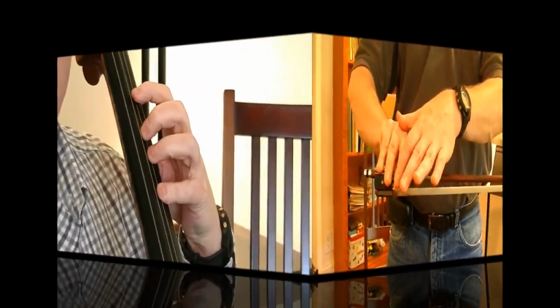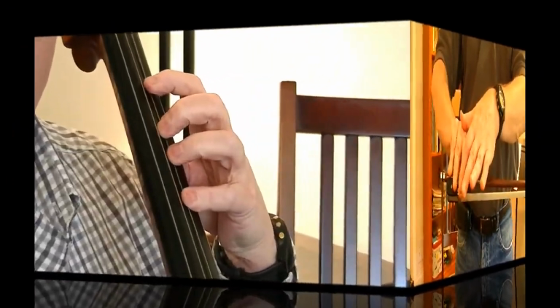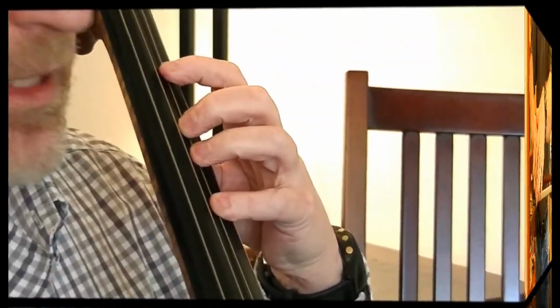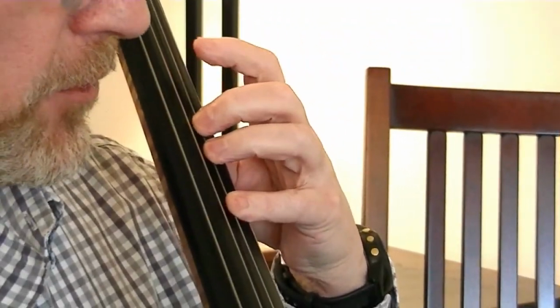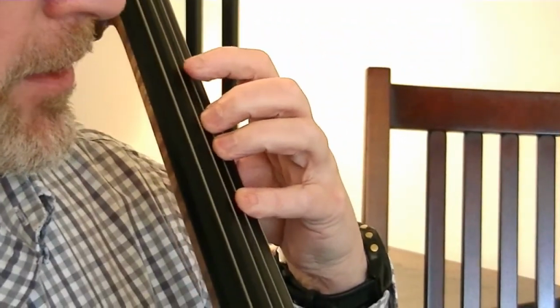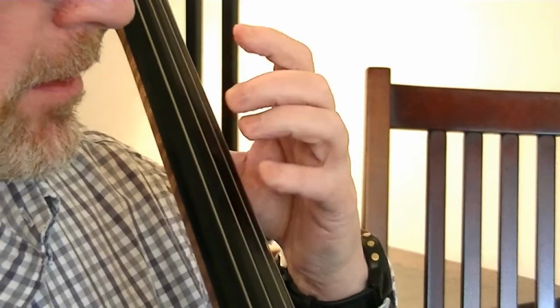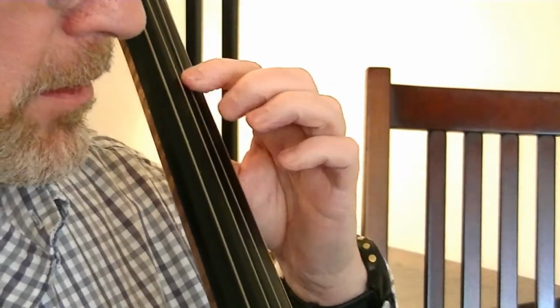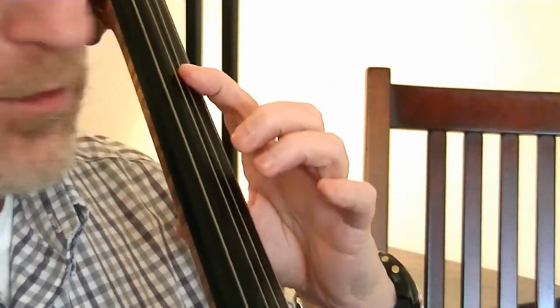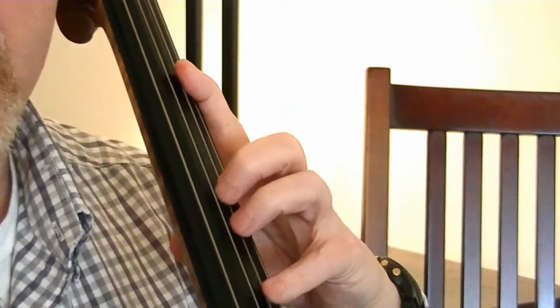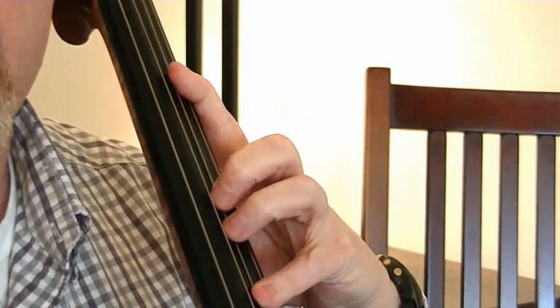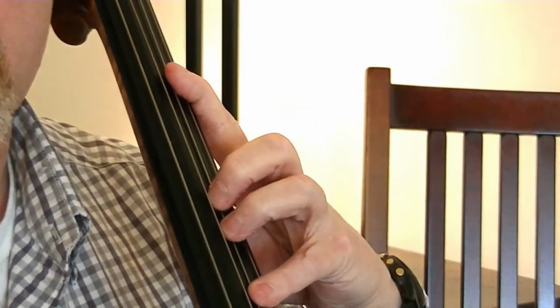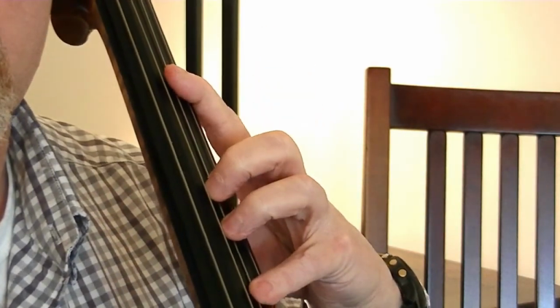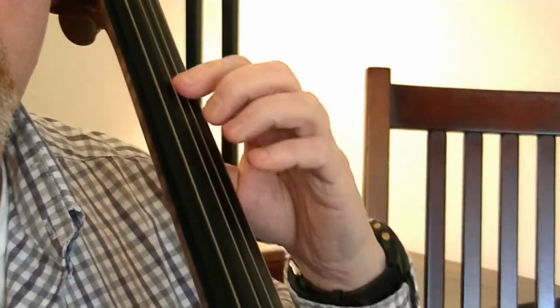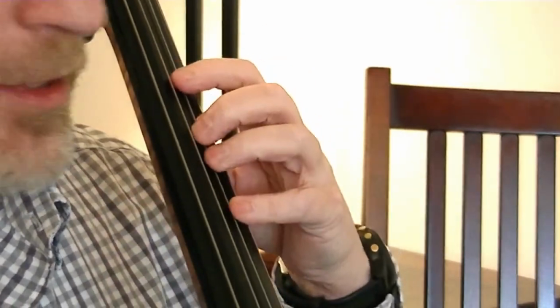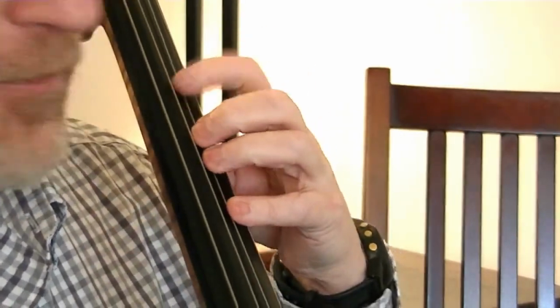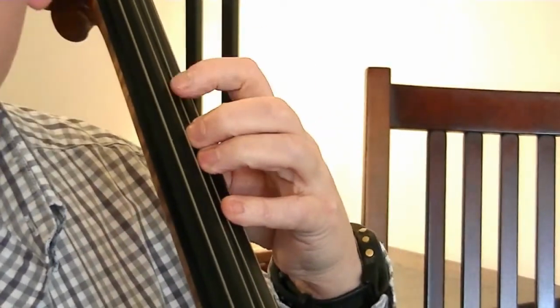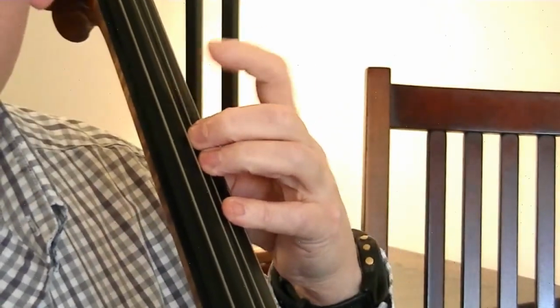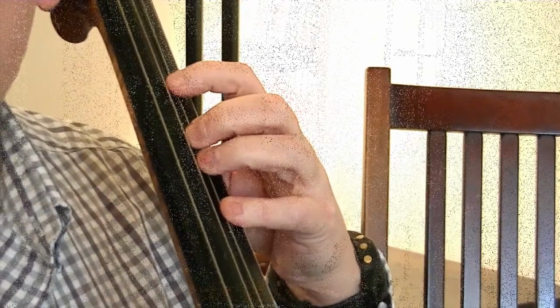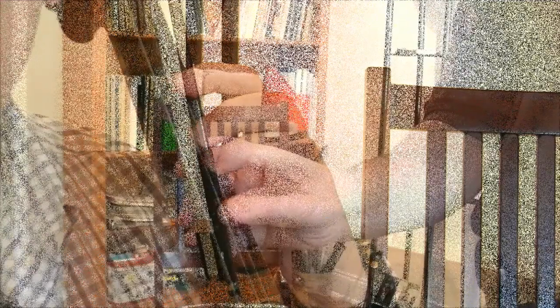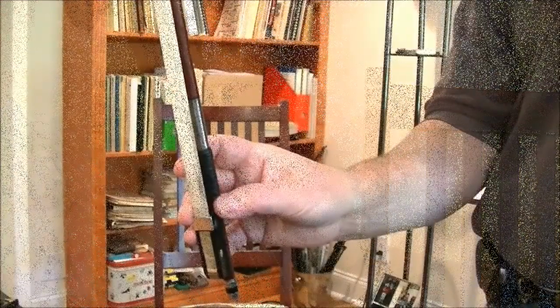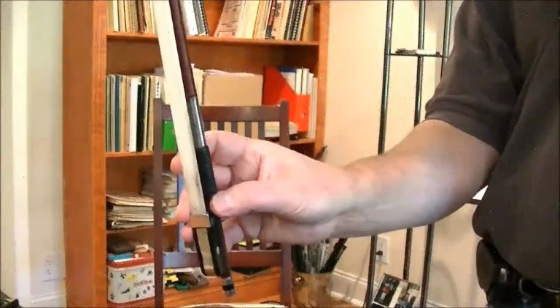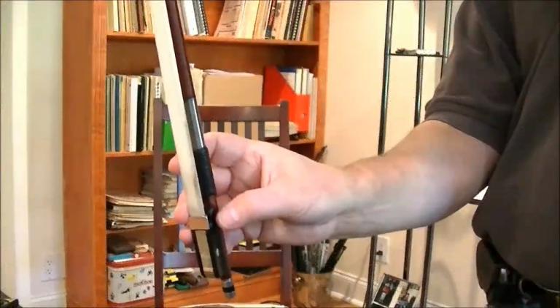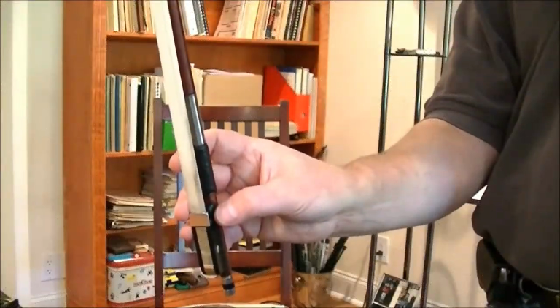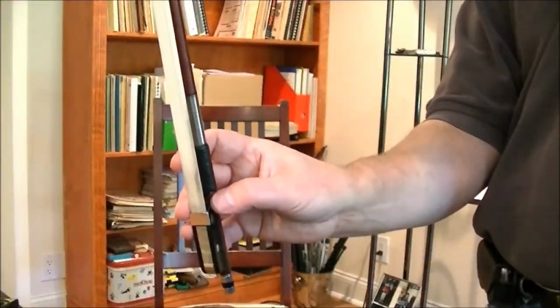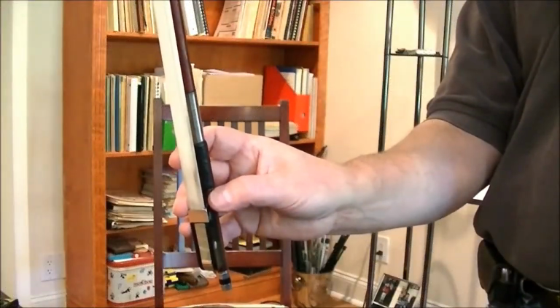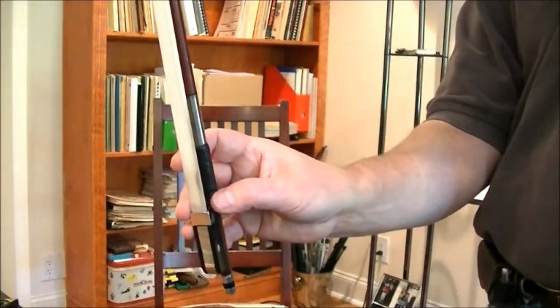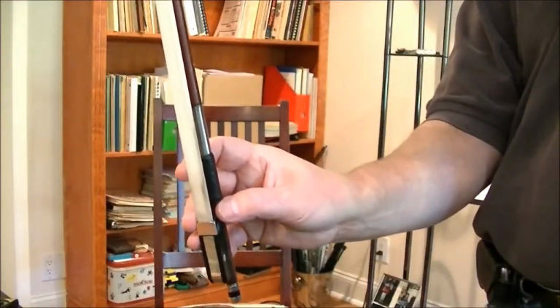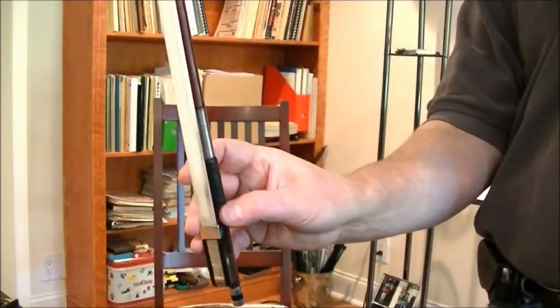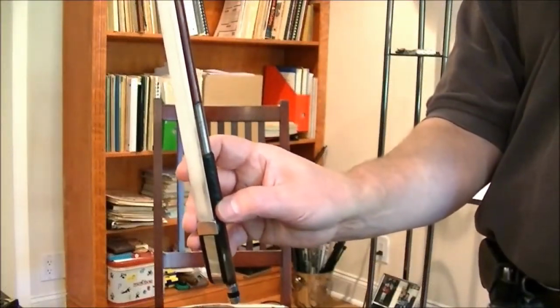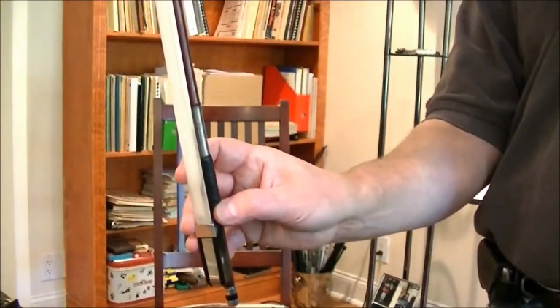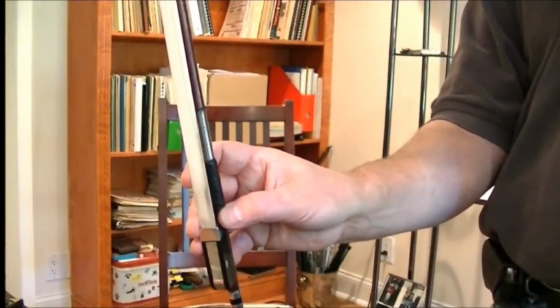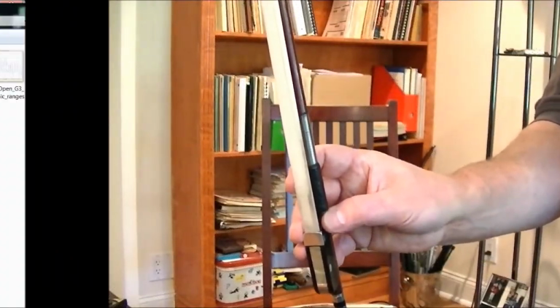If I want to extend forward, it'll look like that. Notice that the first finger stays where it is. Come to rest right at the front bump of the frog.